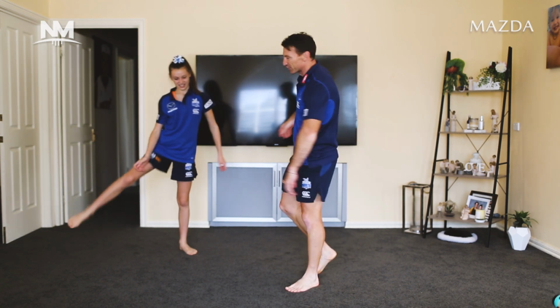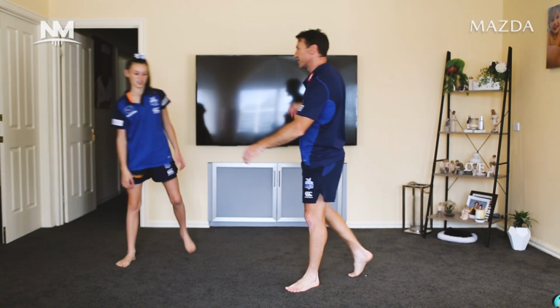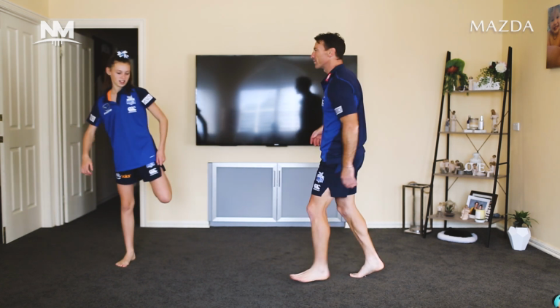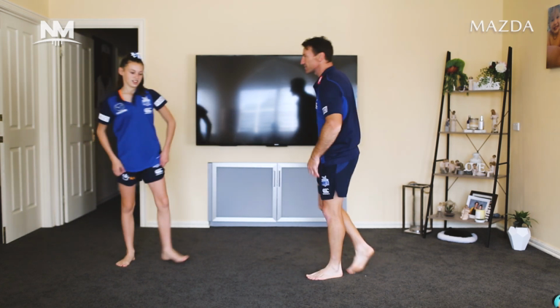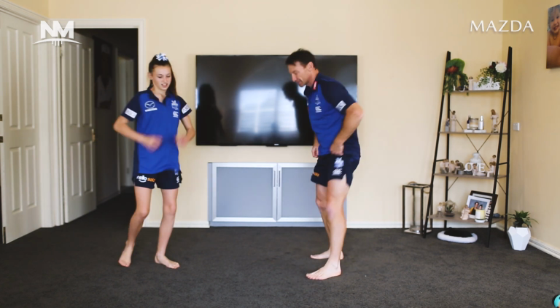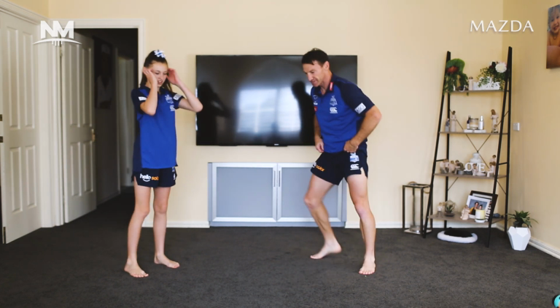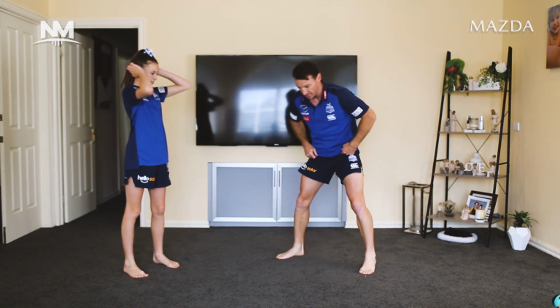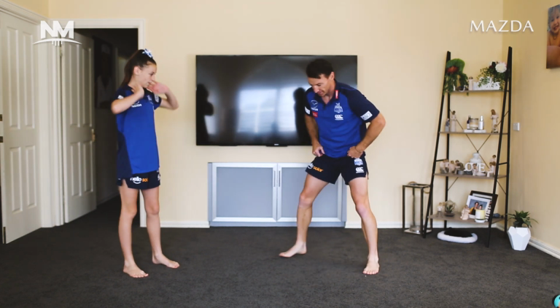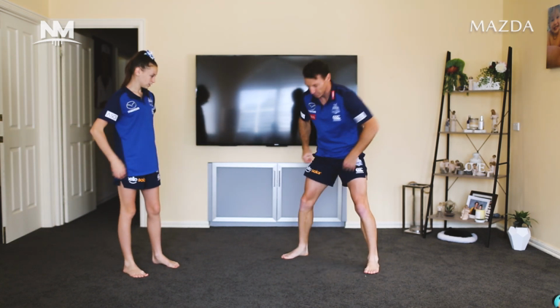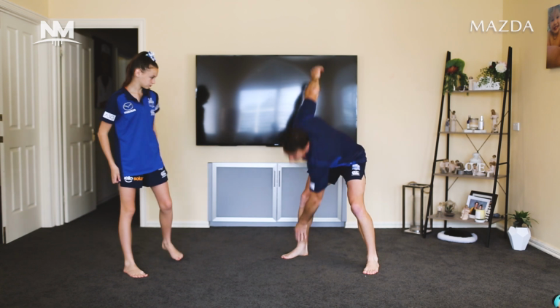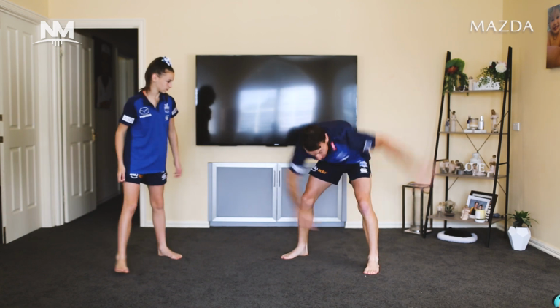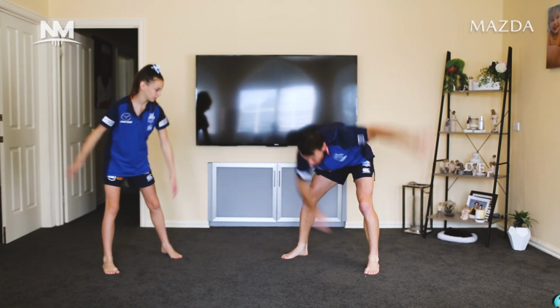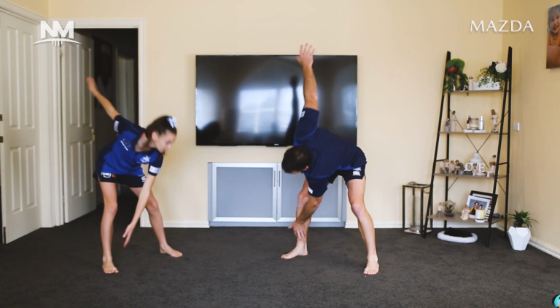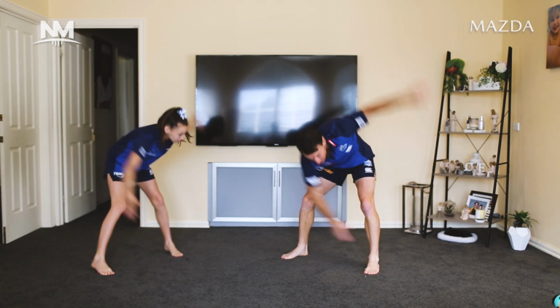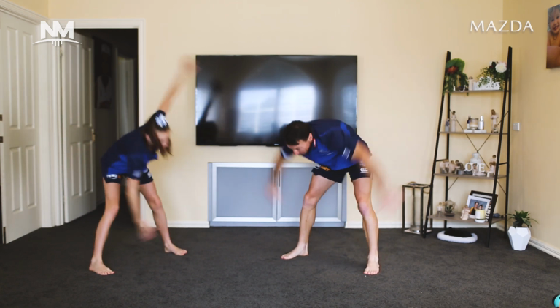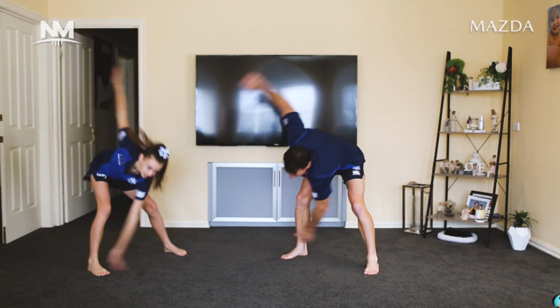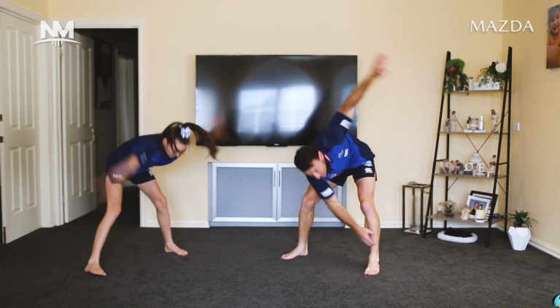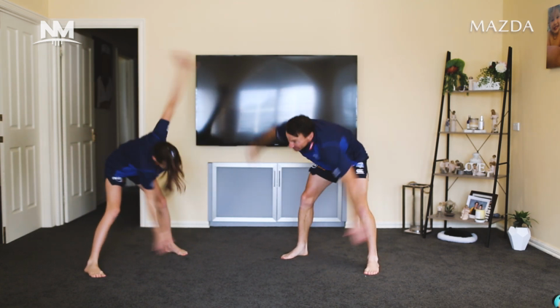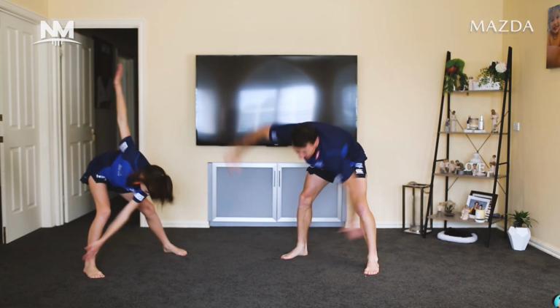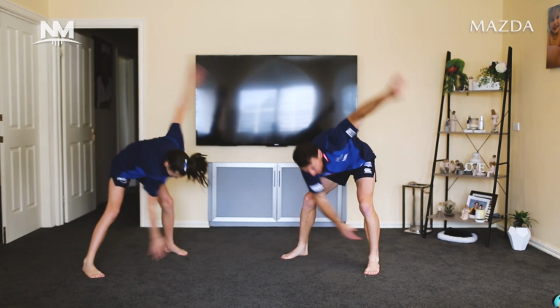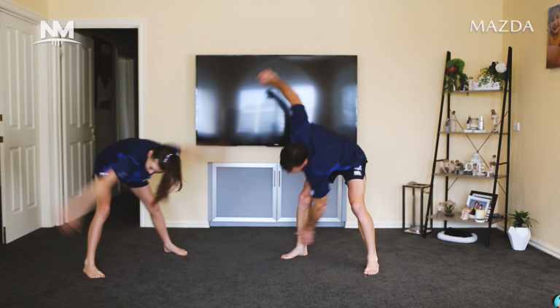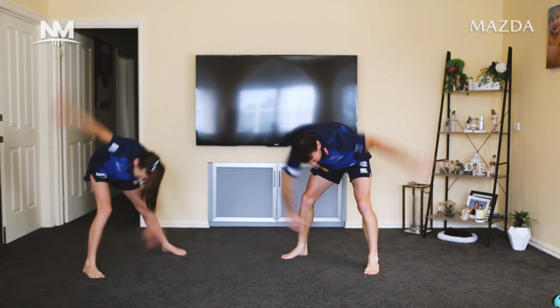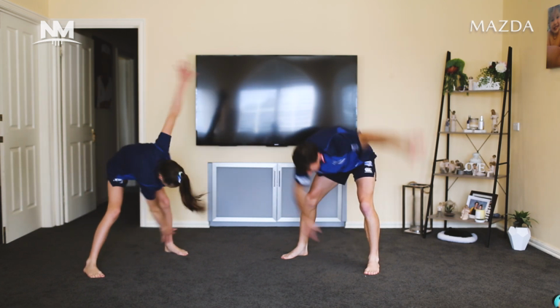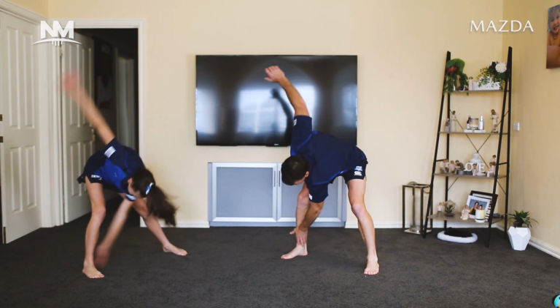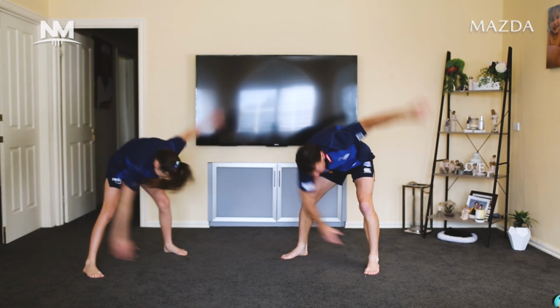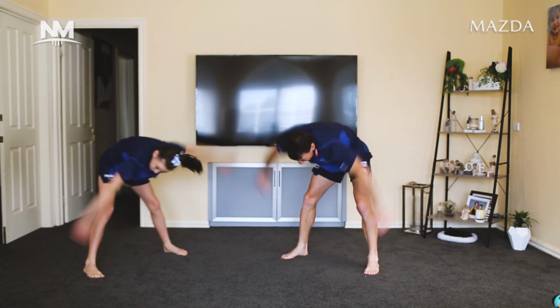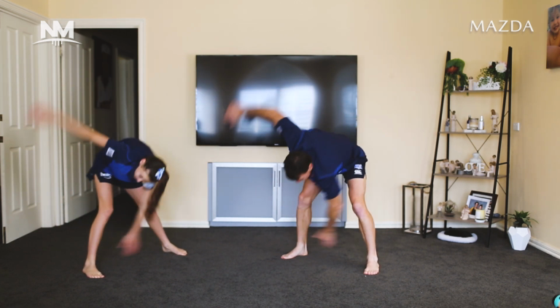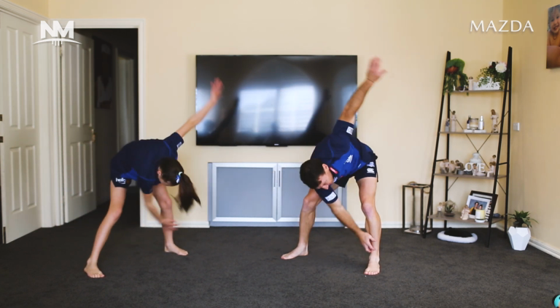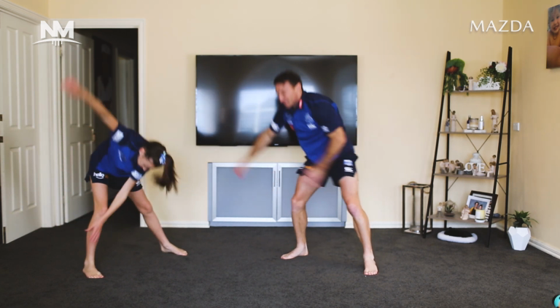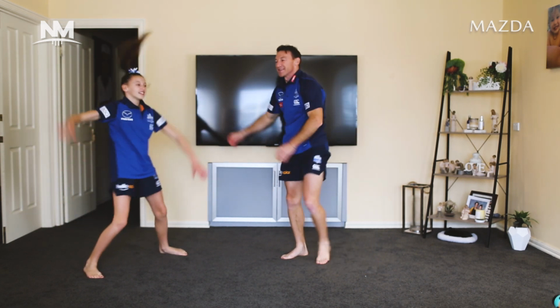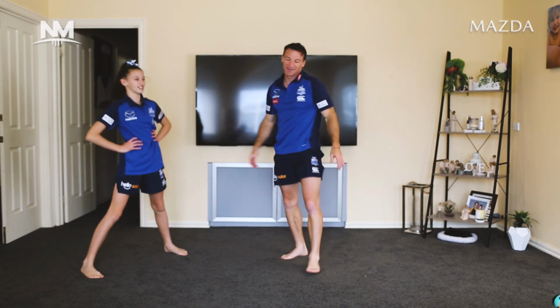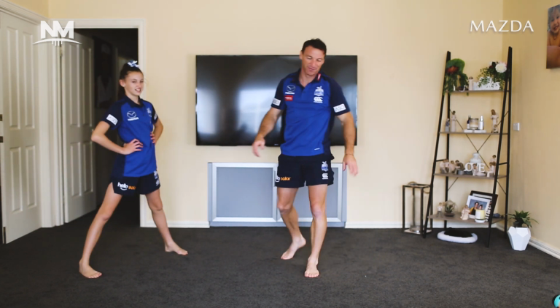We're going to do one quick set of windmills. Legs open and we're just touching our toes. Big windmills, let's go — eight, nine, ten. Perfect. Beautiful.